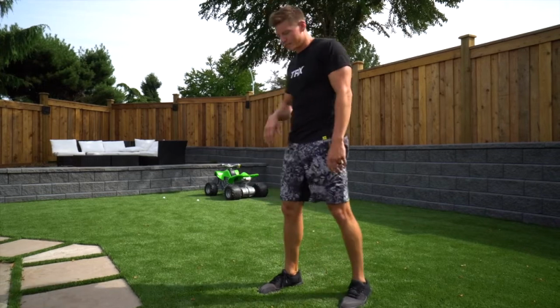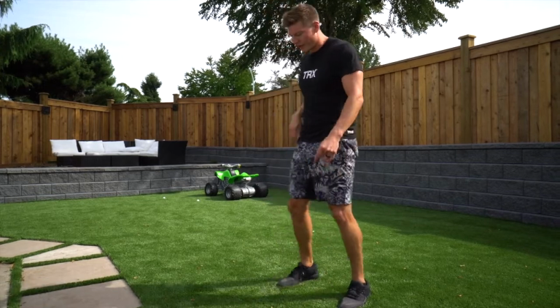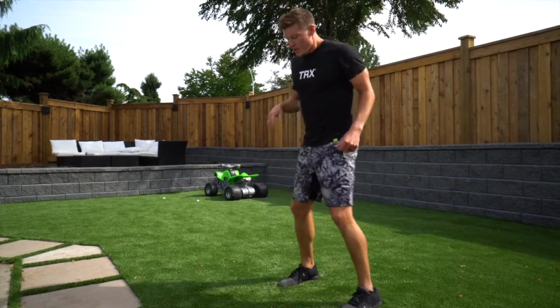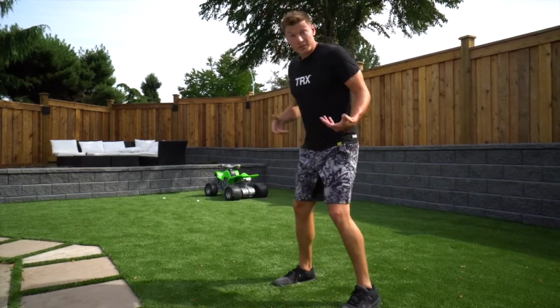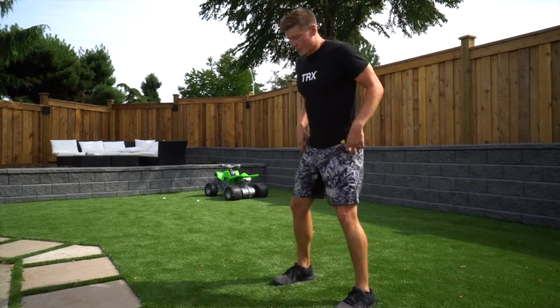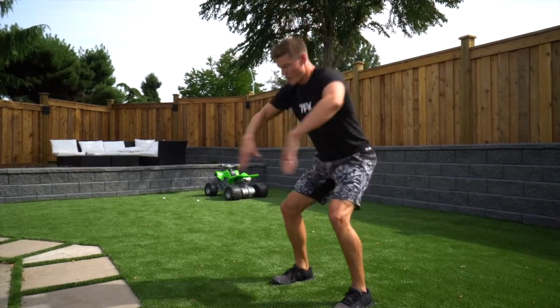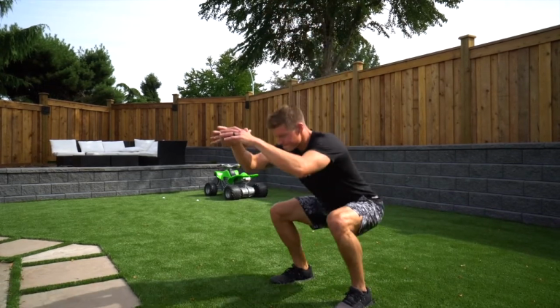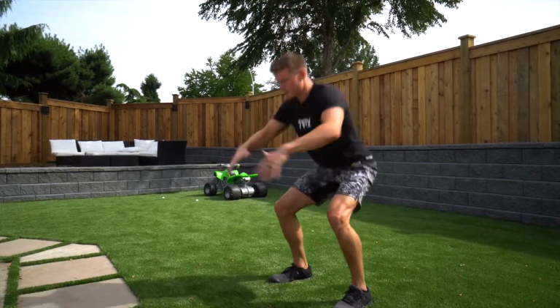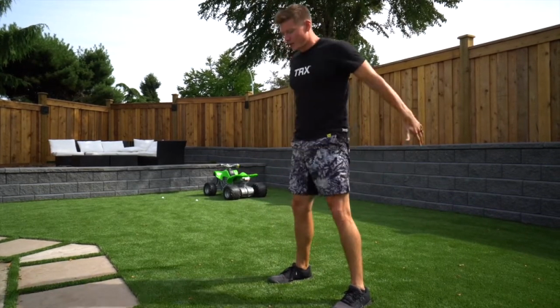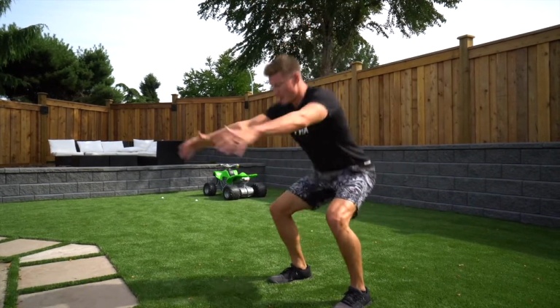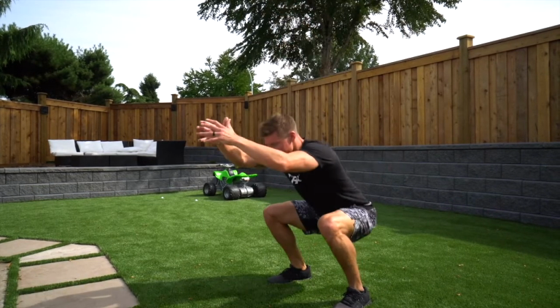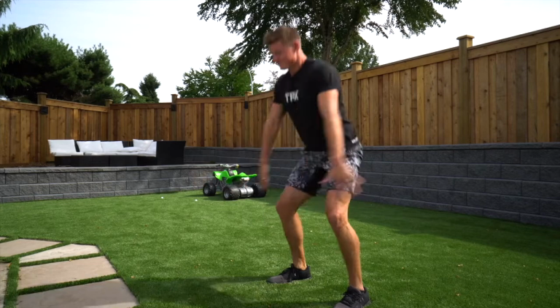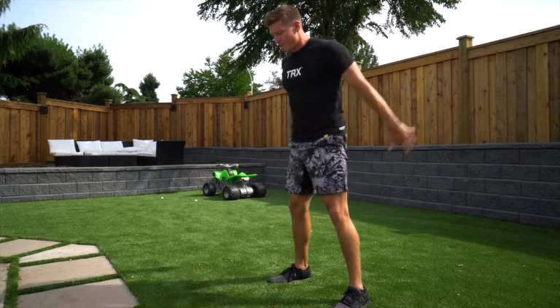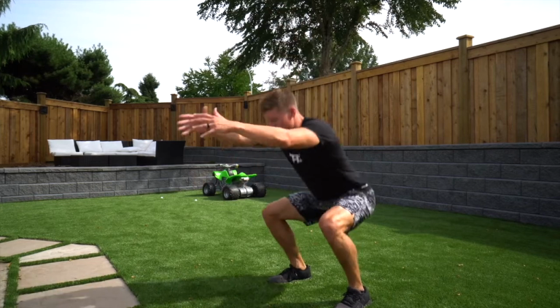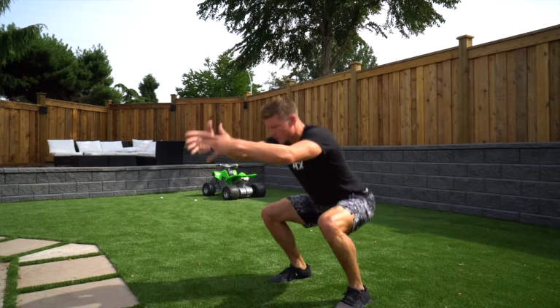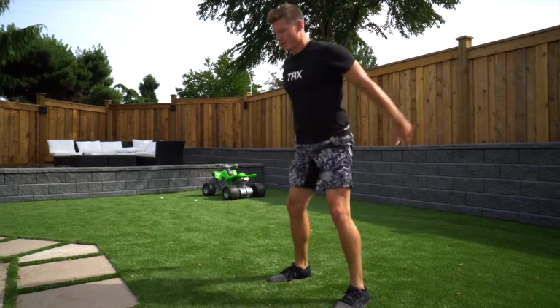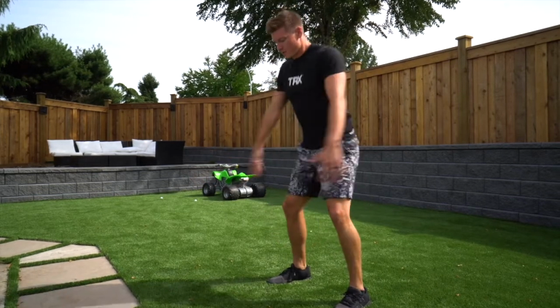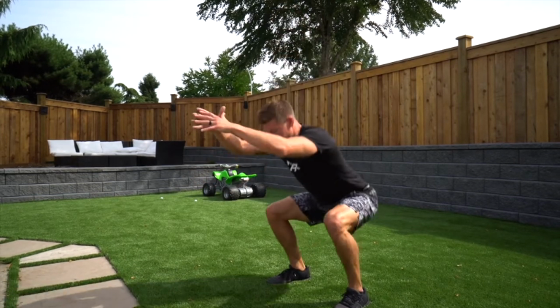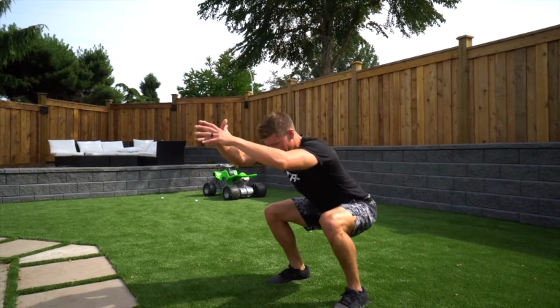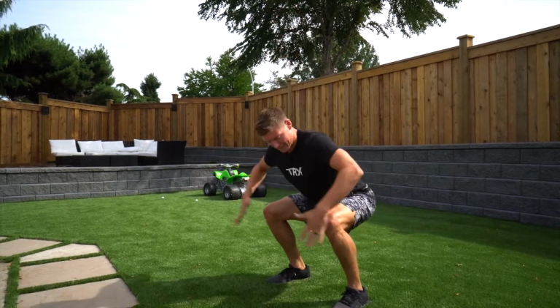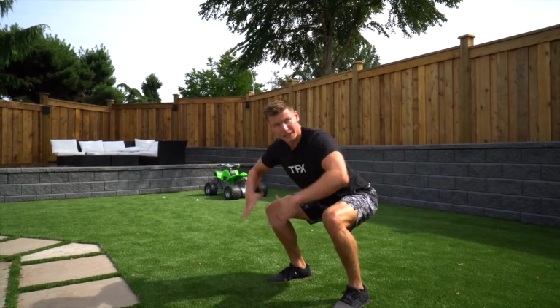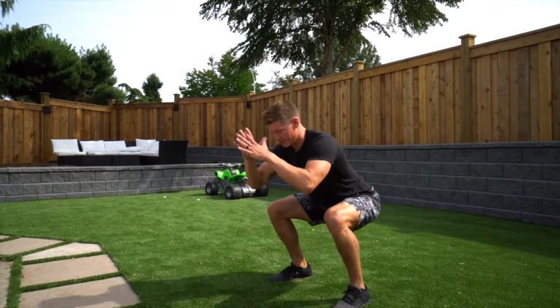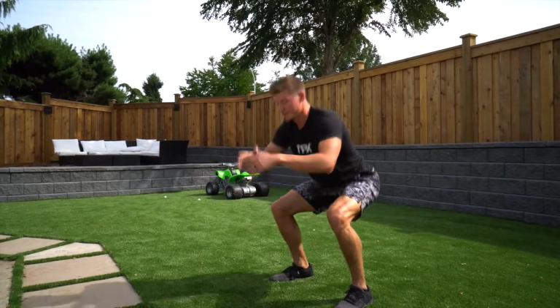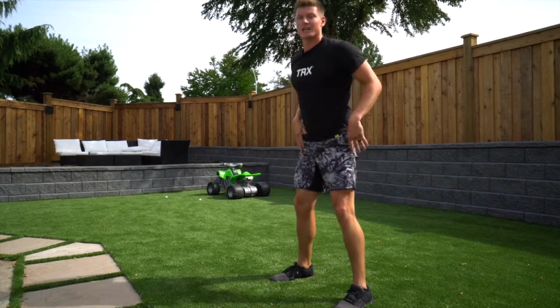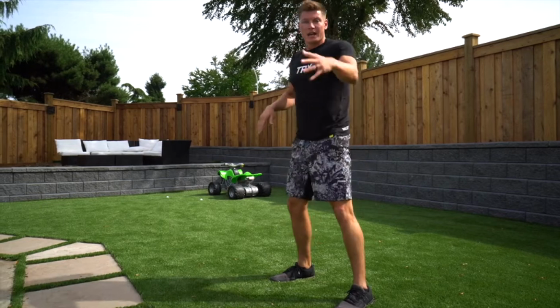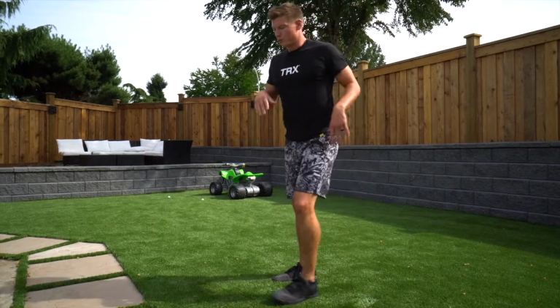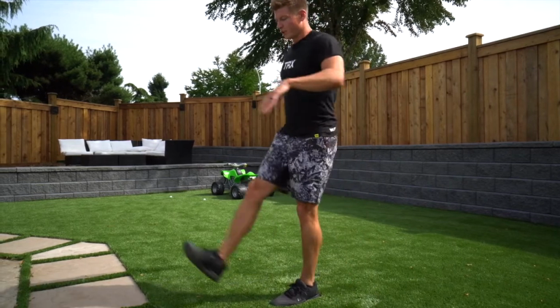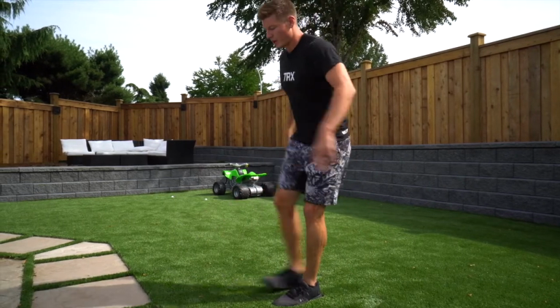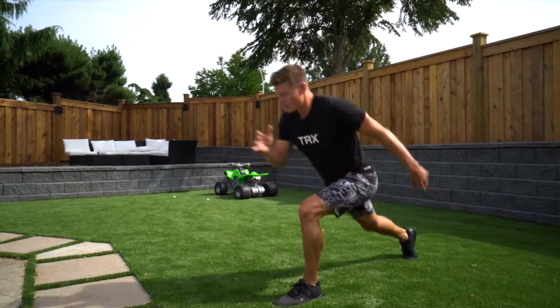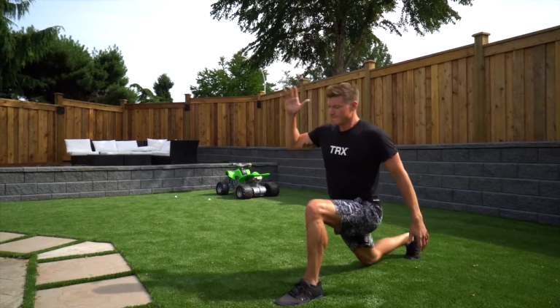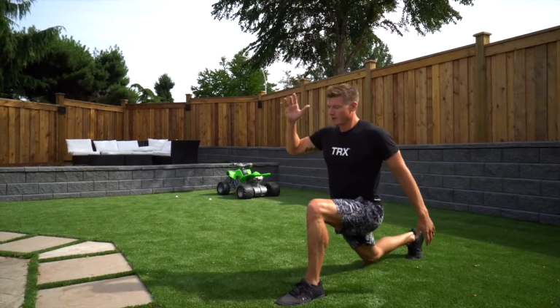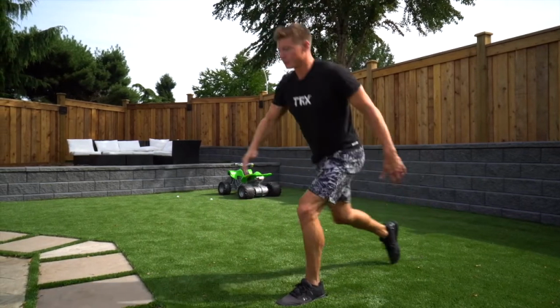Once you've done those, go through 10 bodyweight squats — really sinking the hips back, keeping the knees behind the toes — and then we're moving on to a reverse lunge.